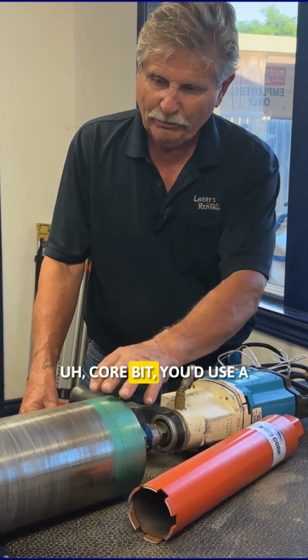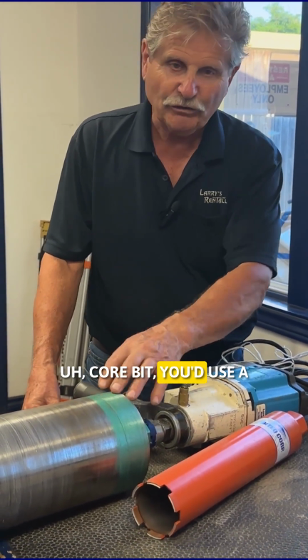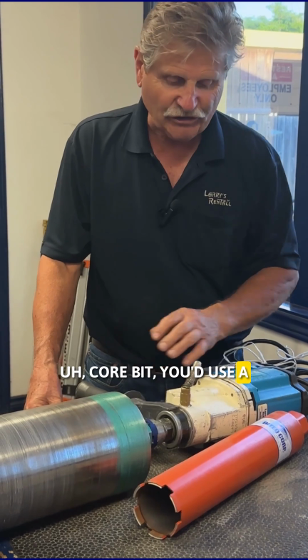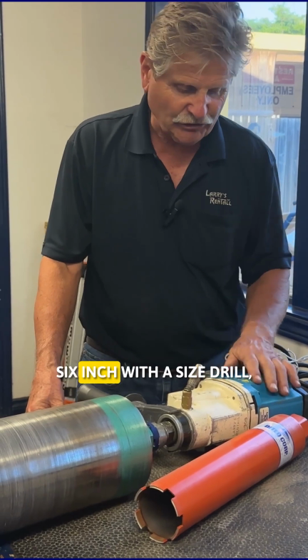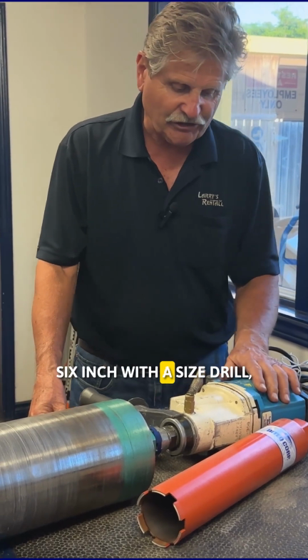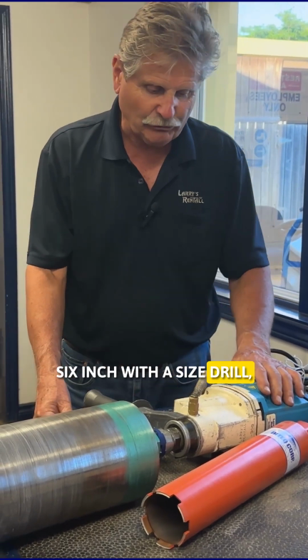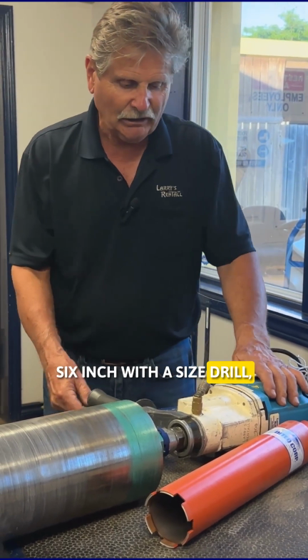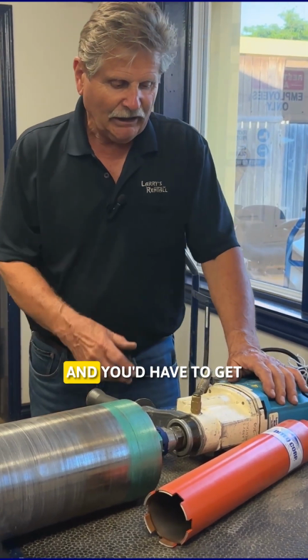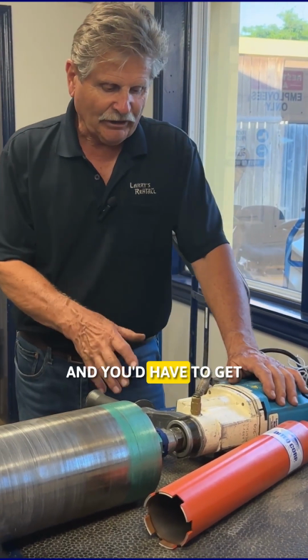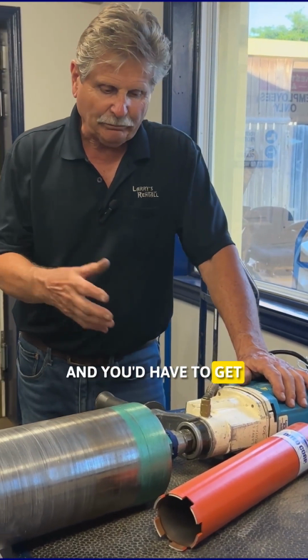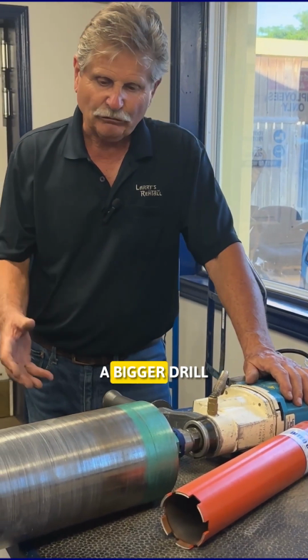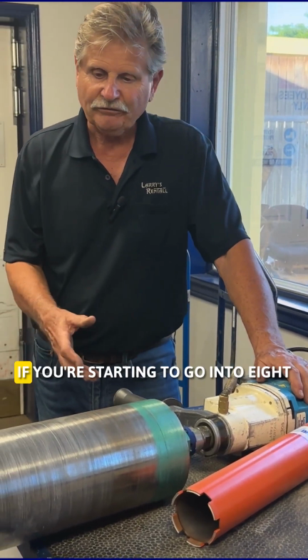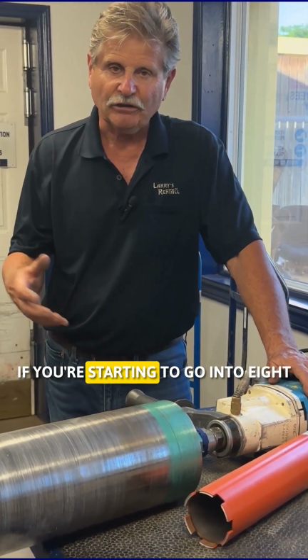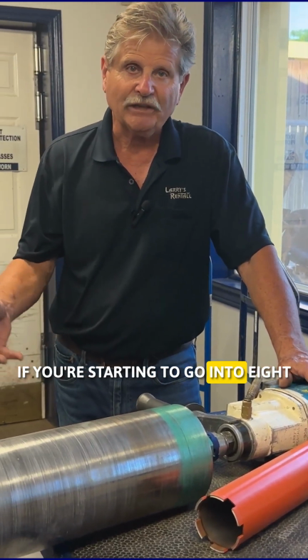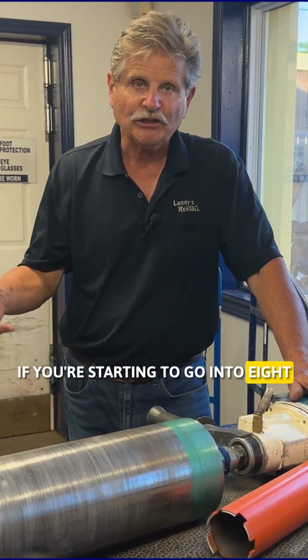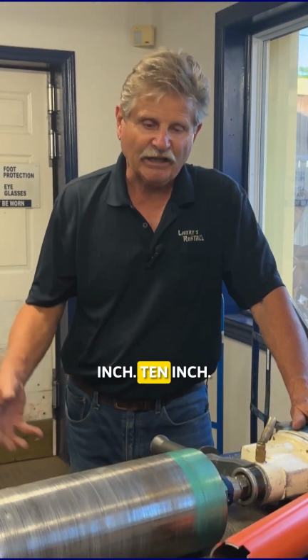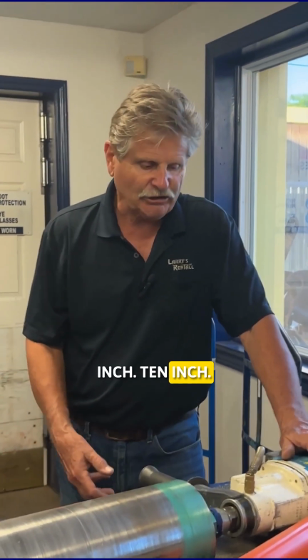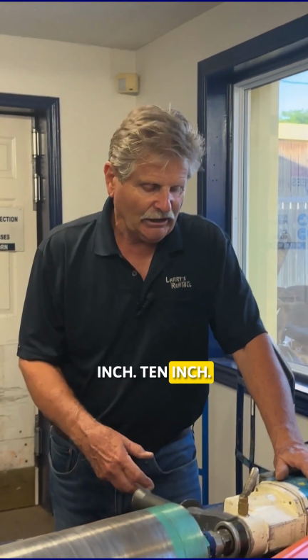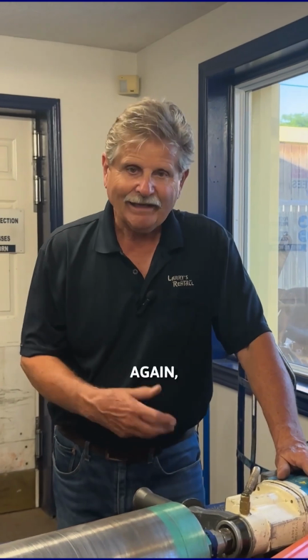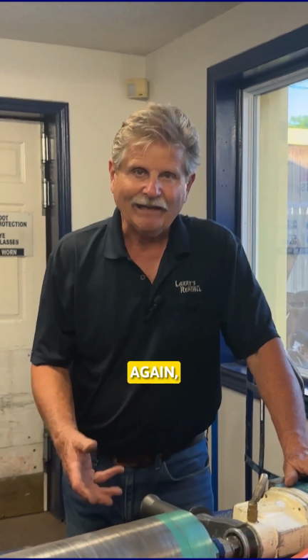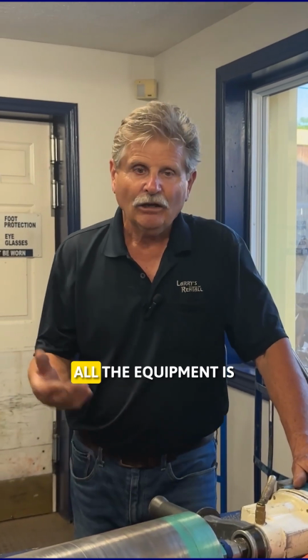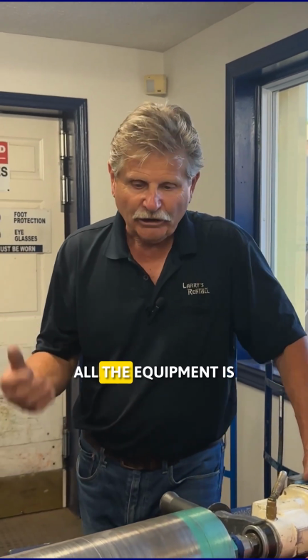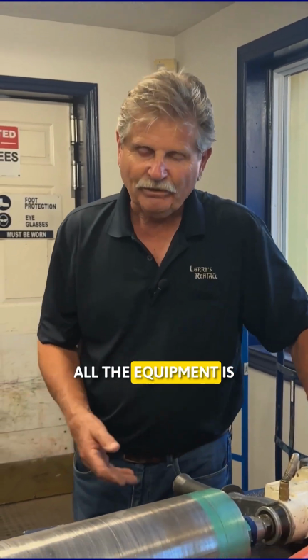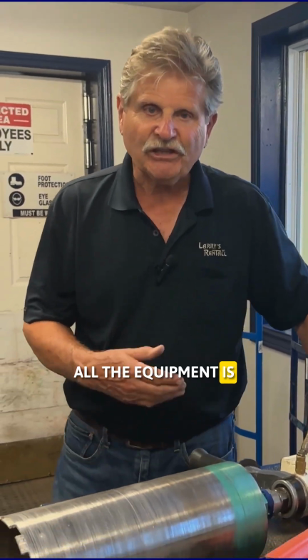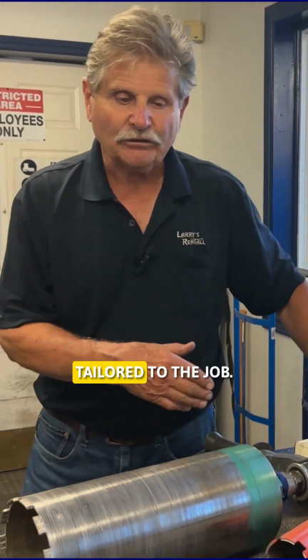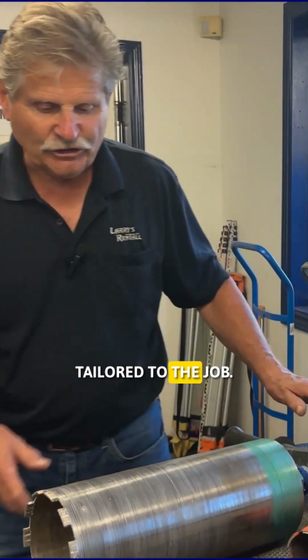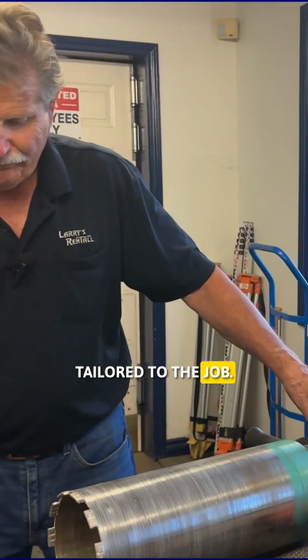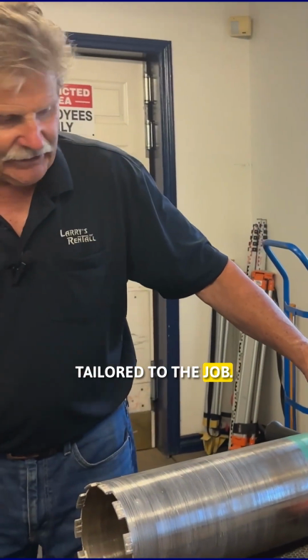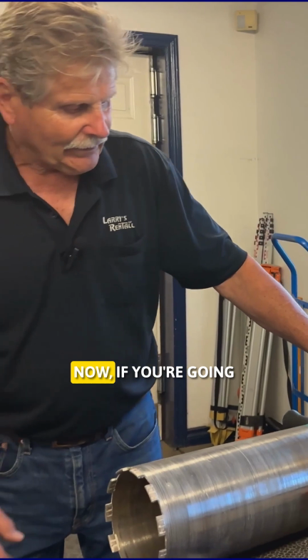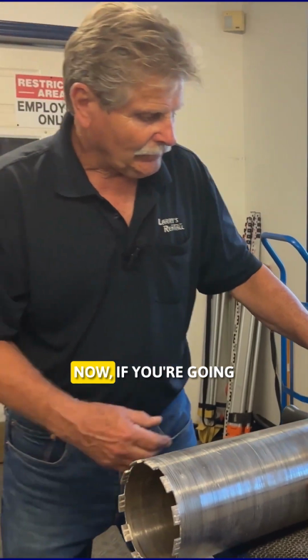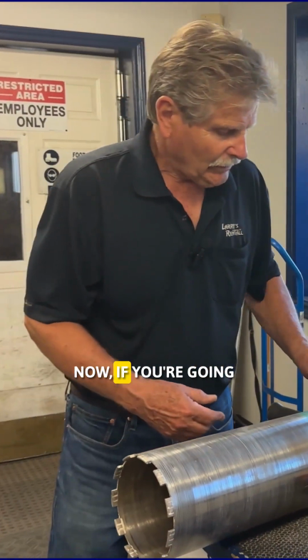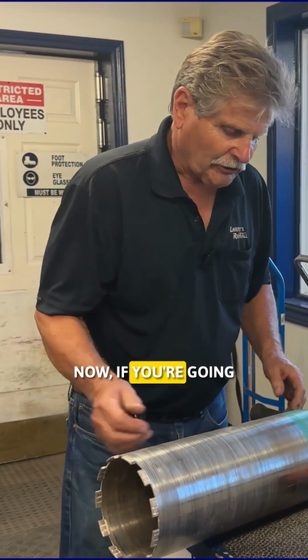You'd use a six inch core bit with this size drill, and you'd have to get a bigger drill if you're starting to go into eight inch or ten inch sizes. Again, all the equipment is tailored to the job.